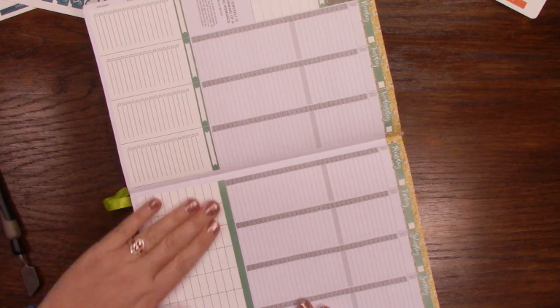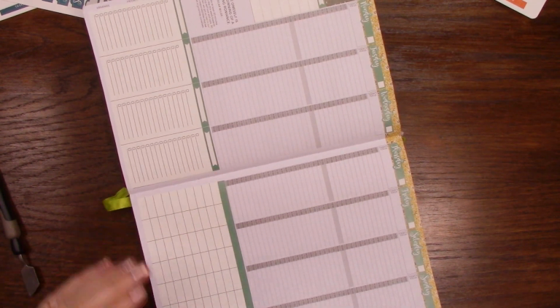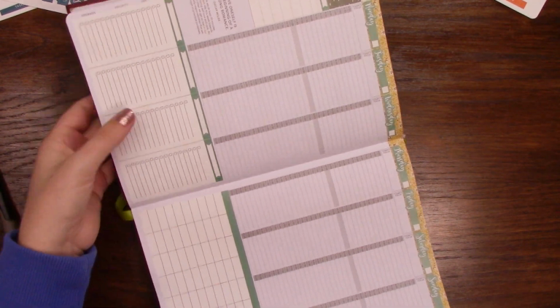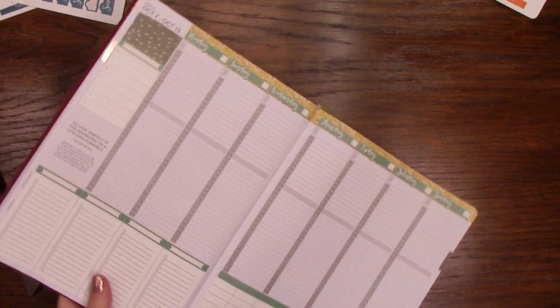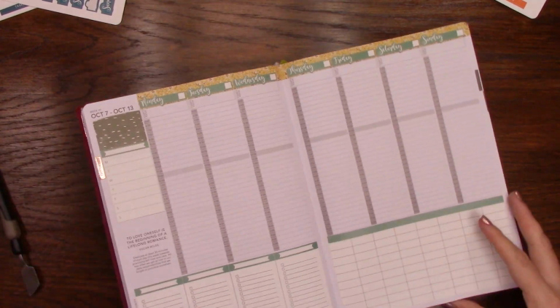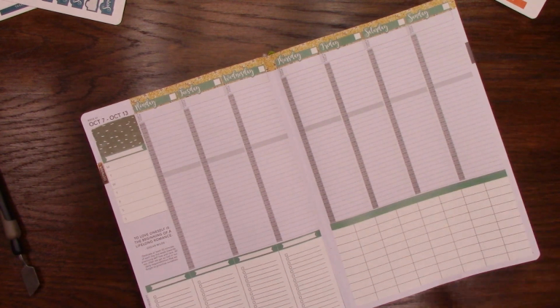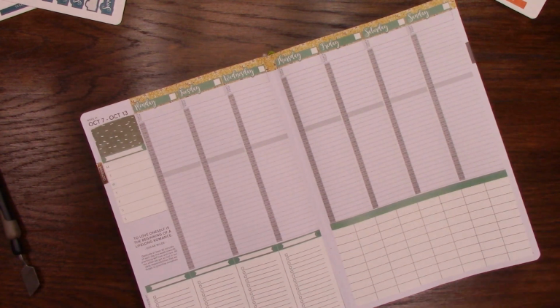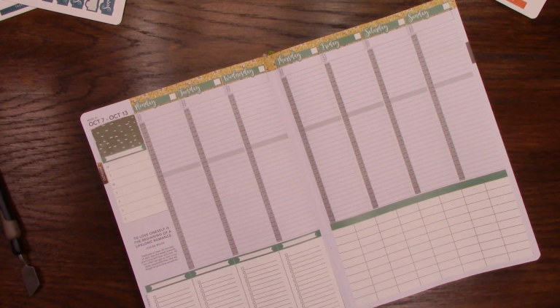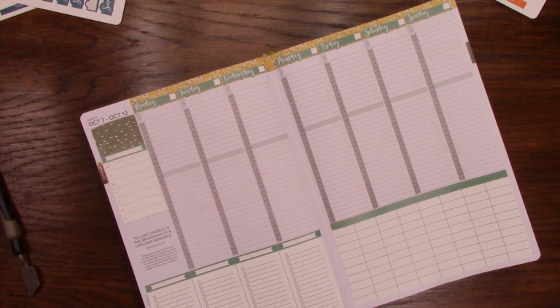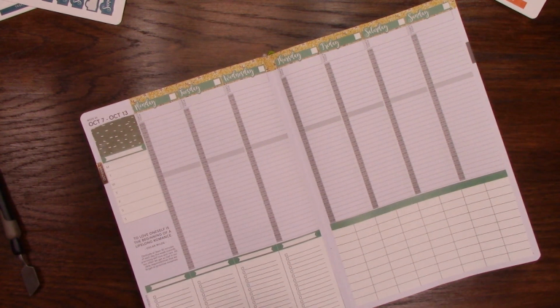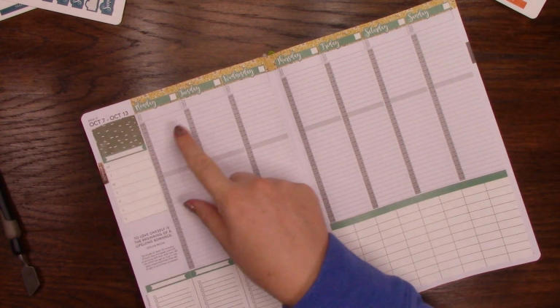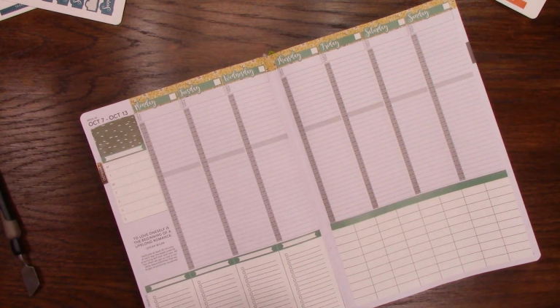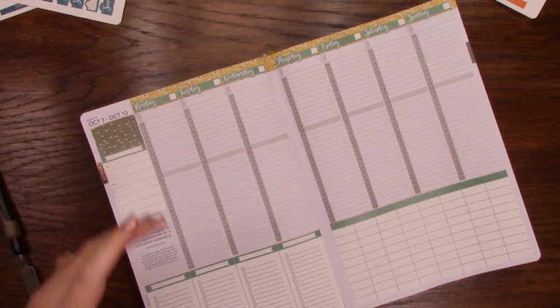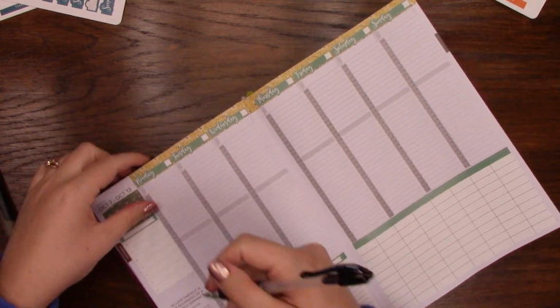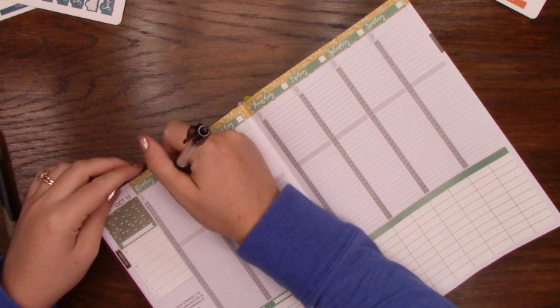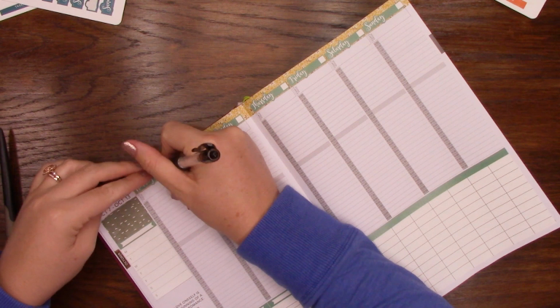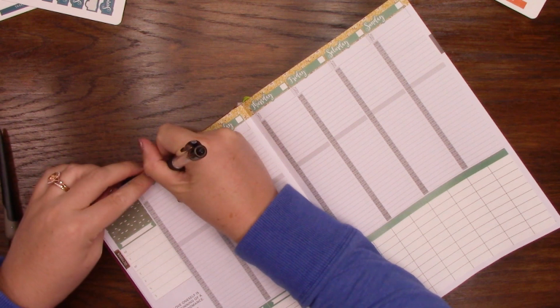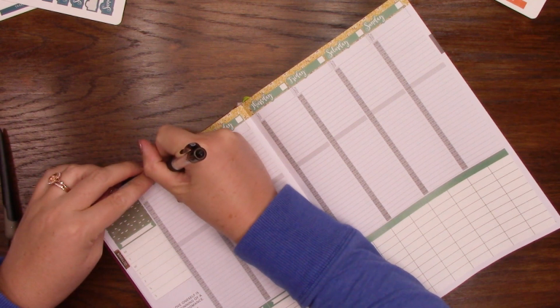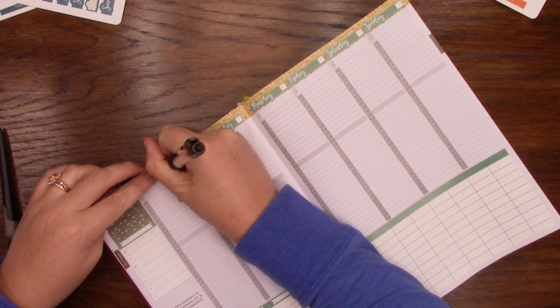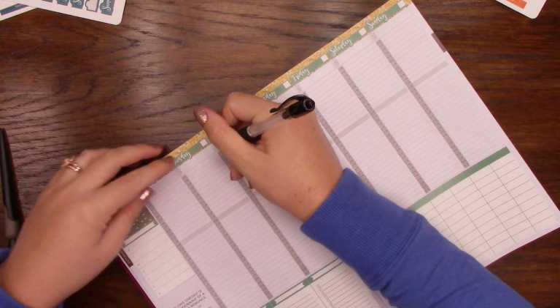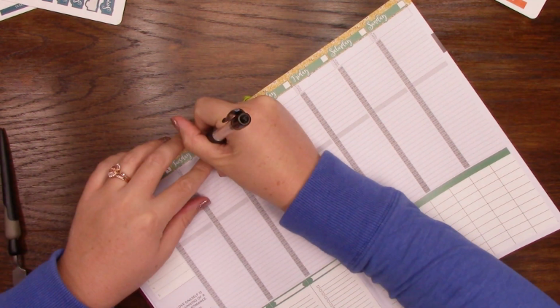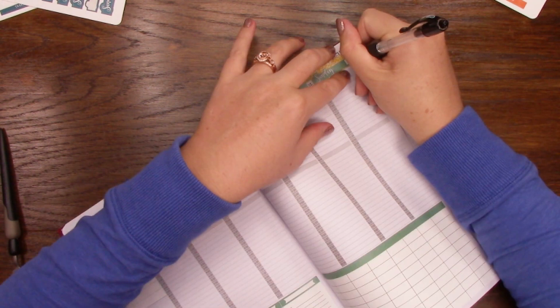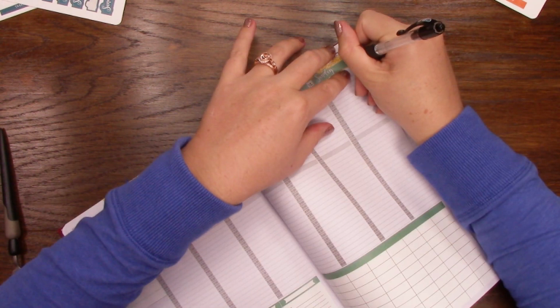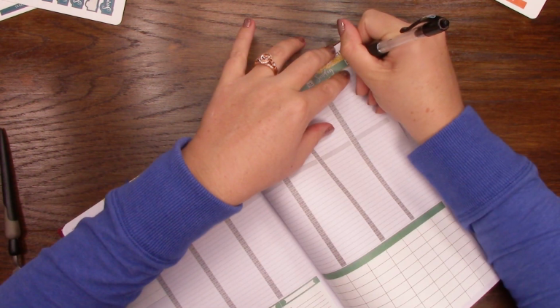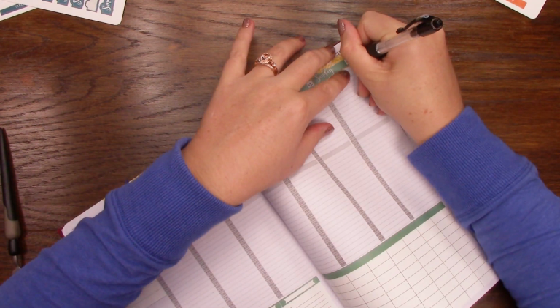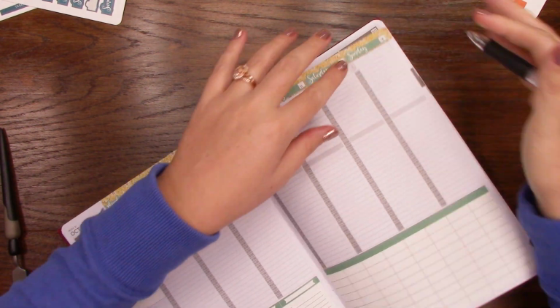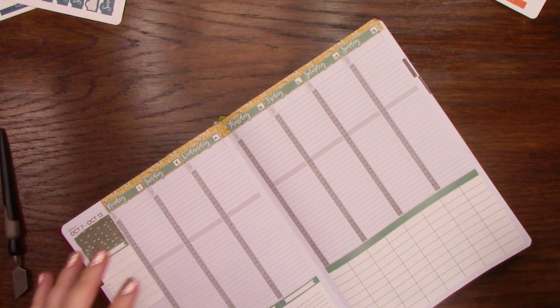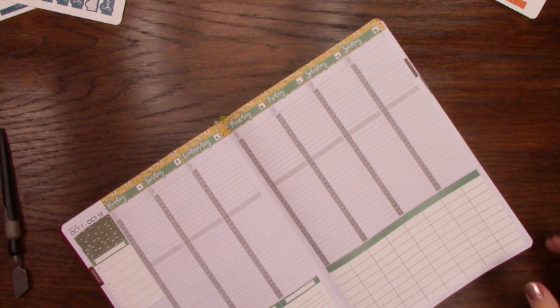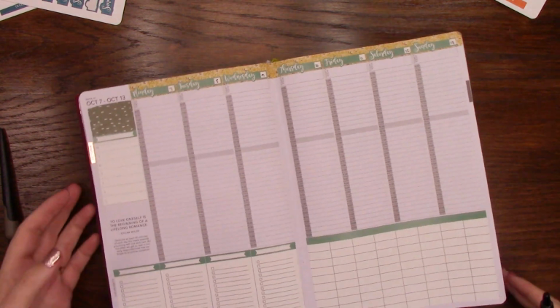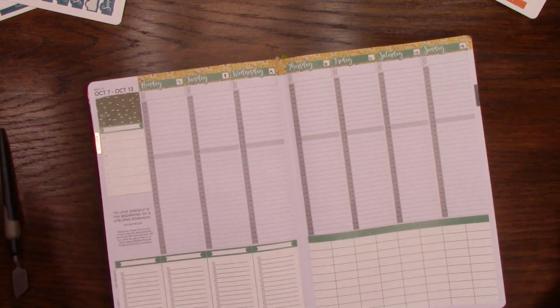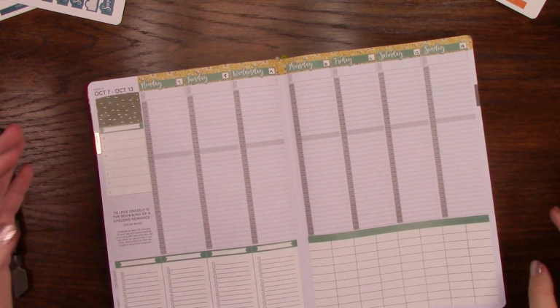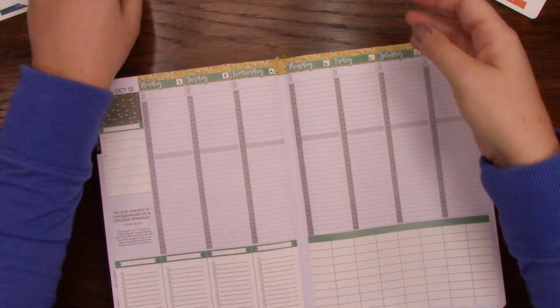Okay, so now that I have that laid out, I'm going to grab my pen and just date the top really quick. Okay, that part's done.